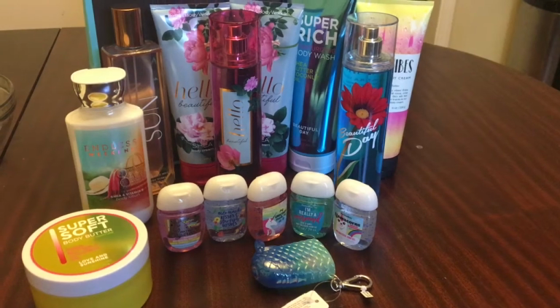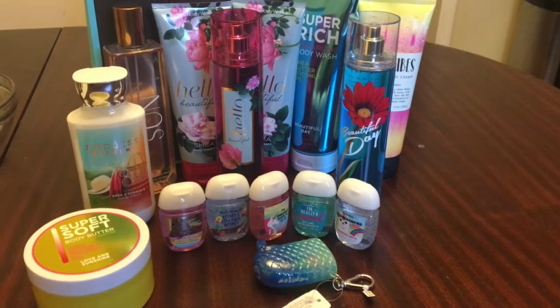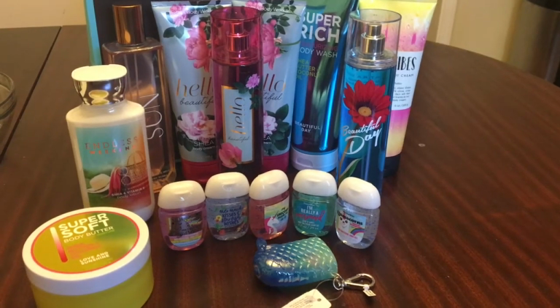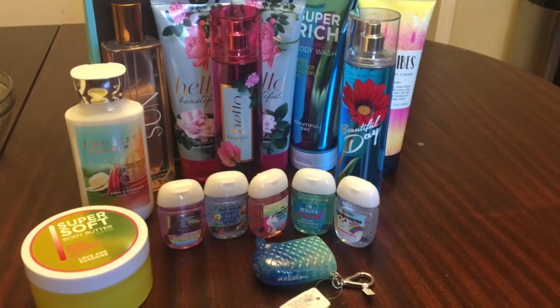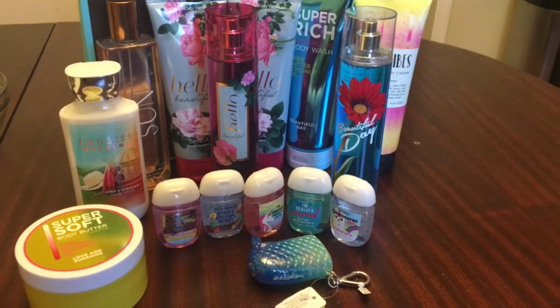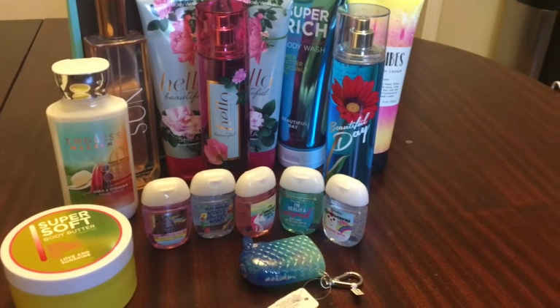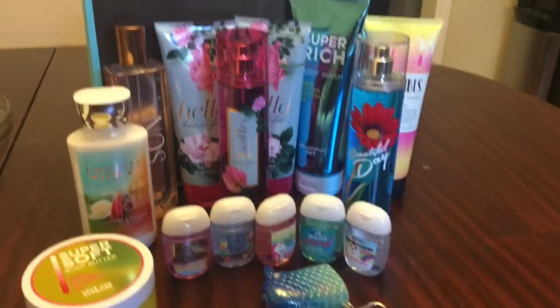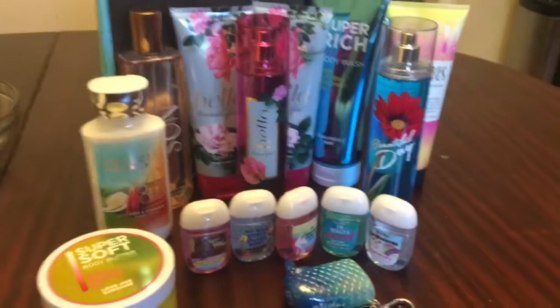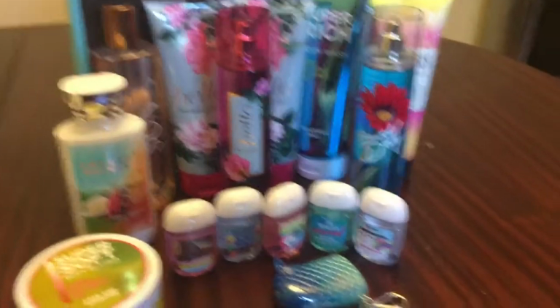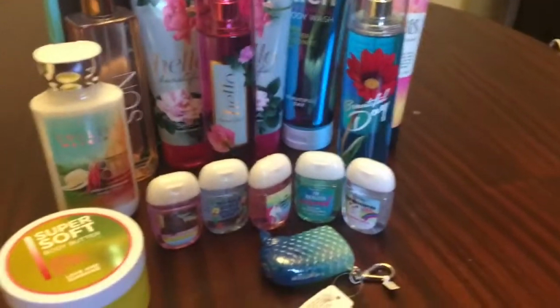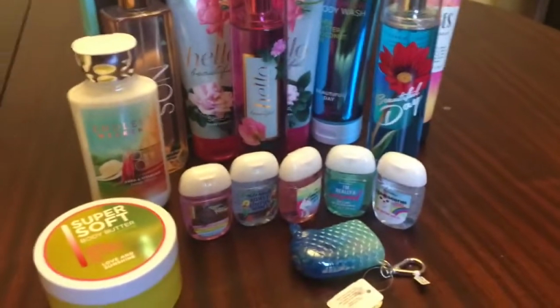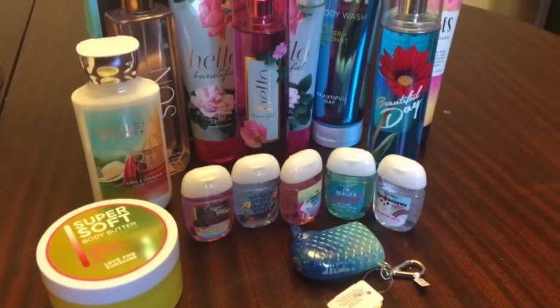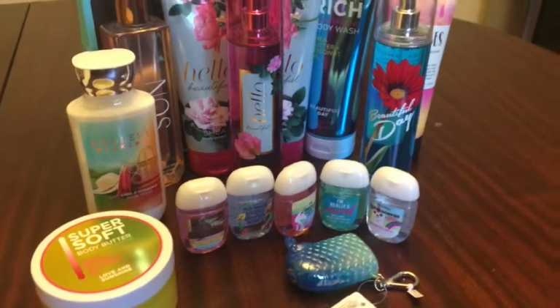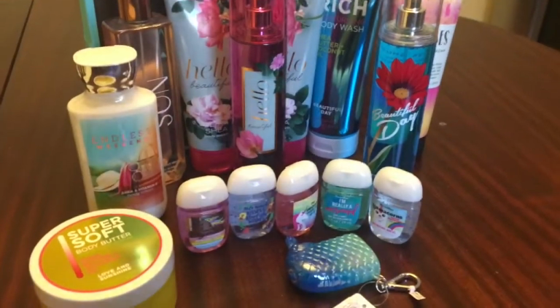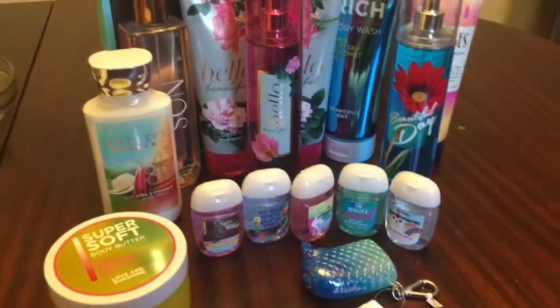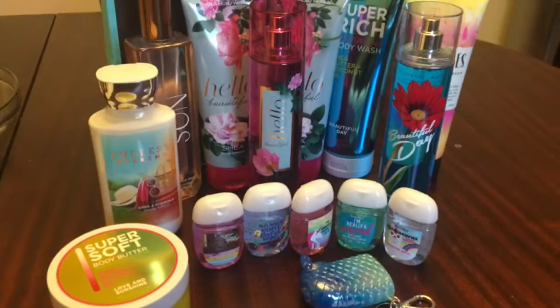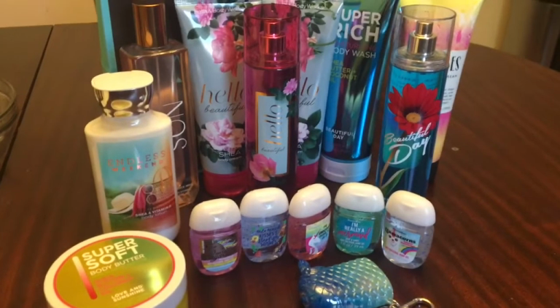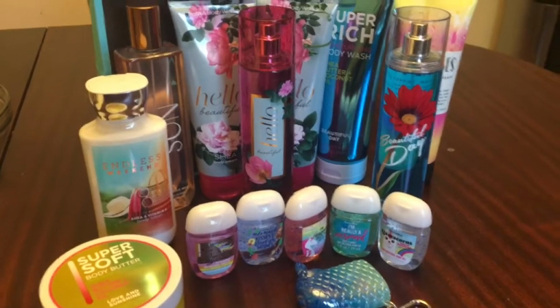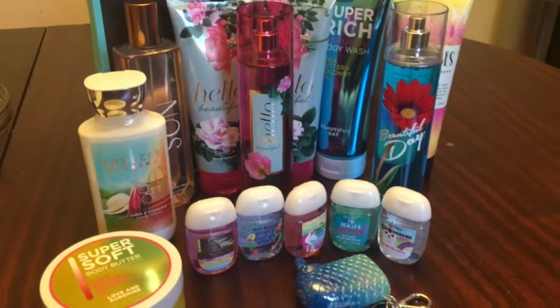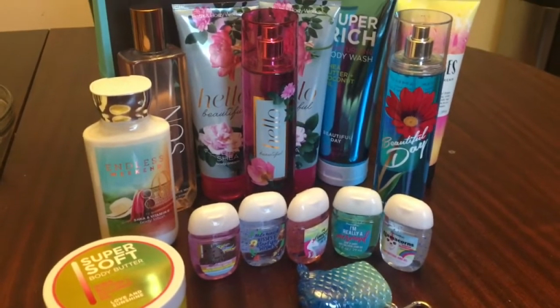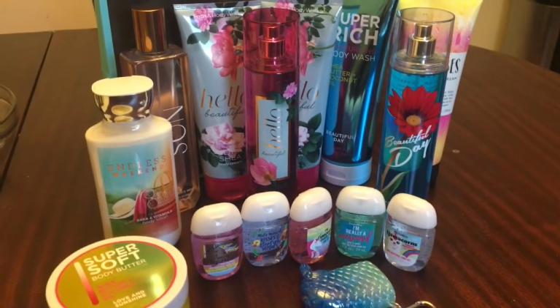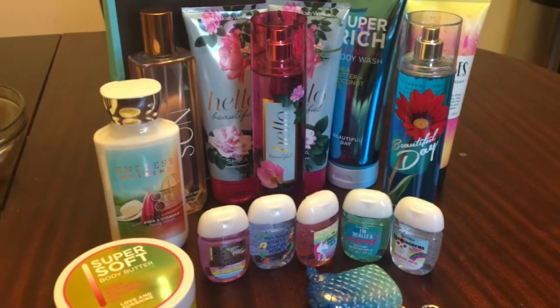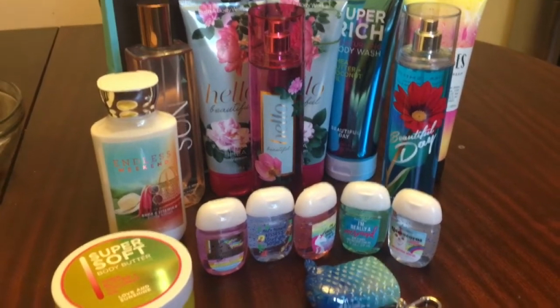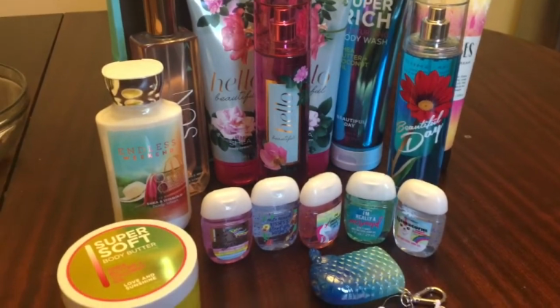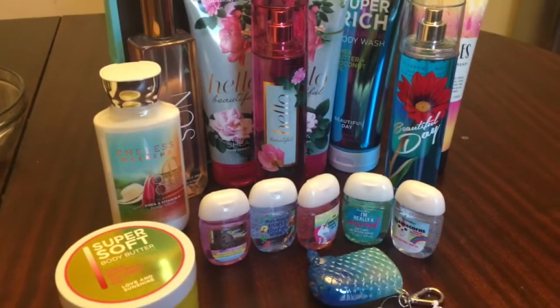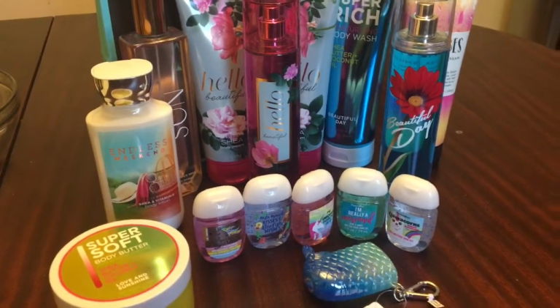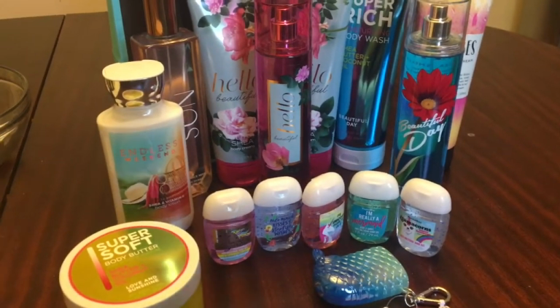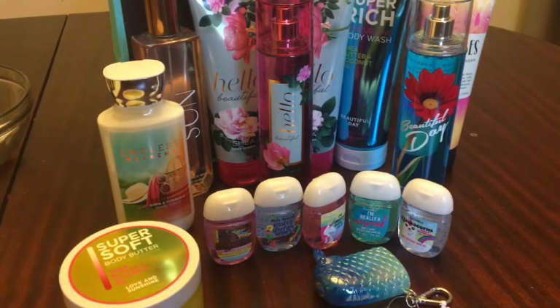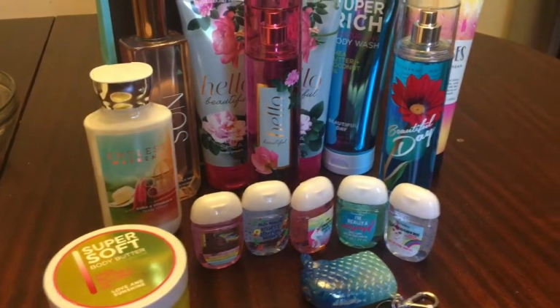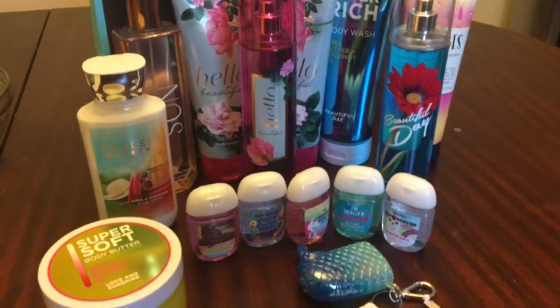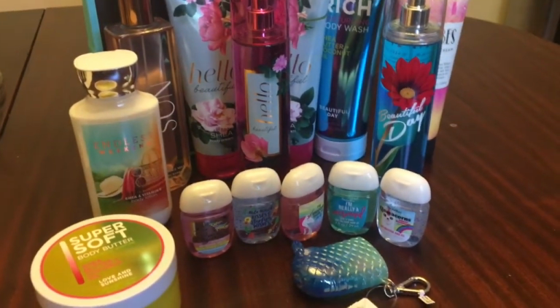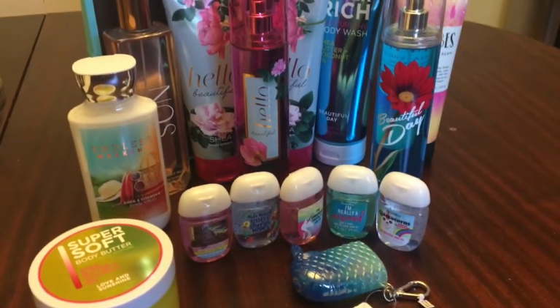Oops, I did it again. Oh my goodness. Bath and Body Works, you guys — they suckered me in.